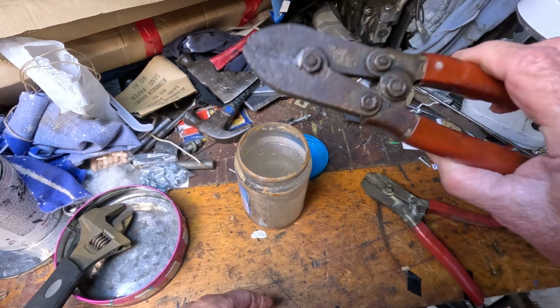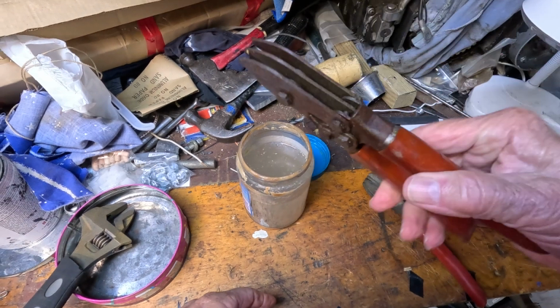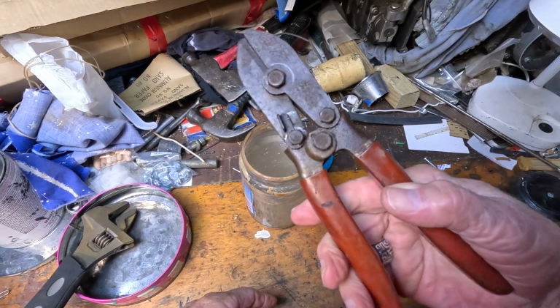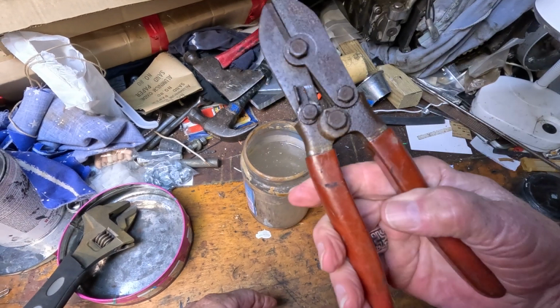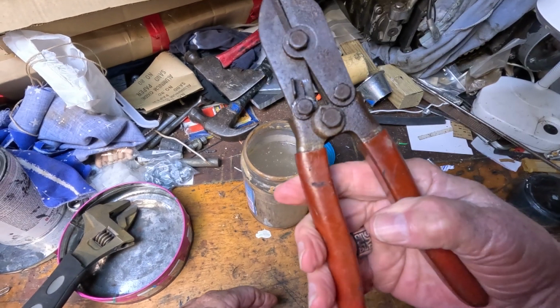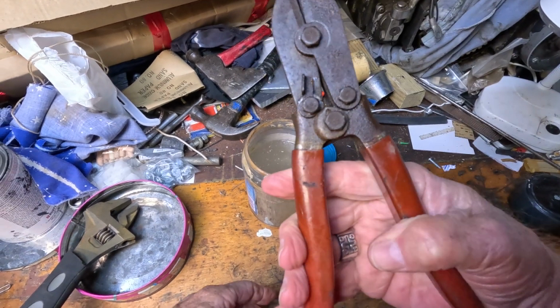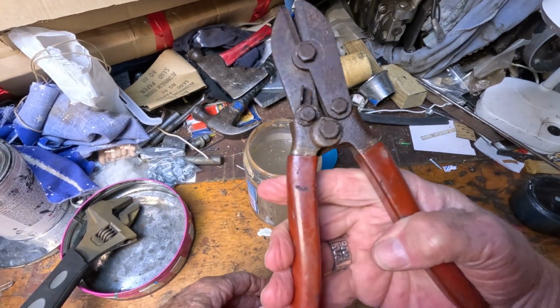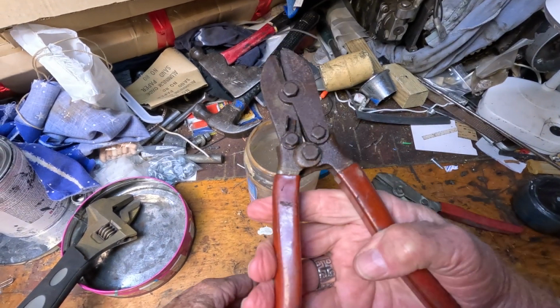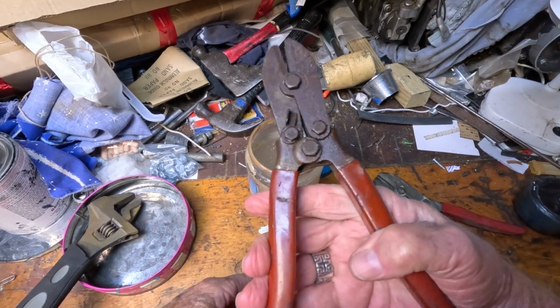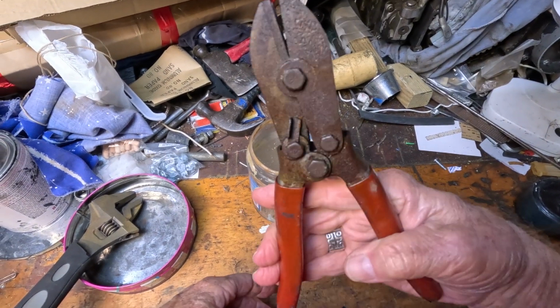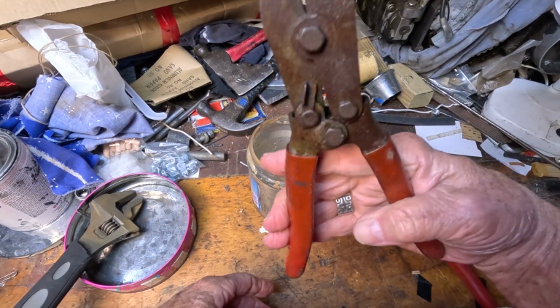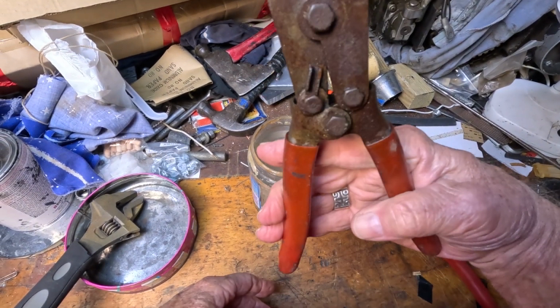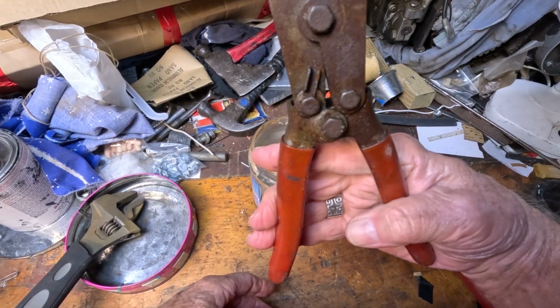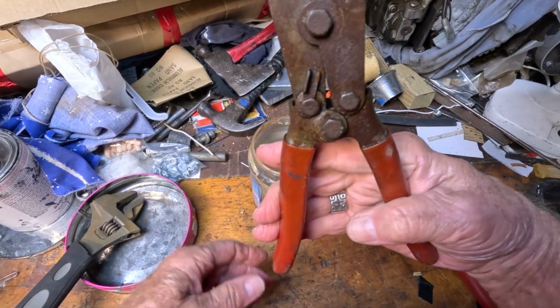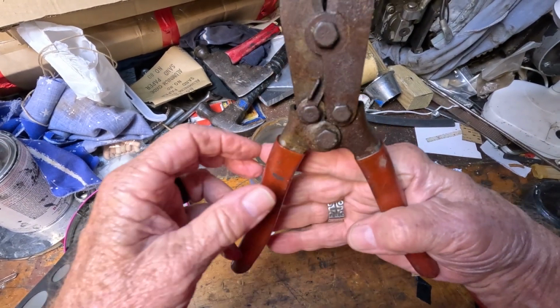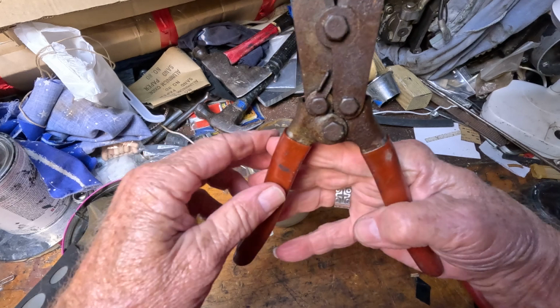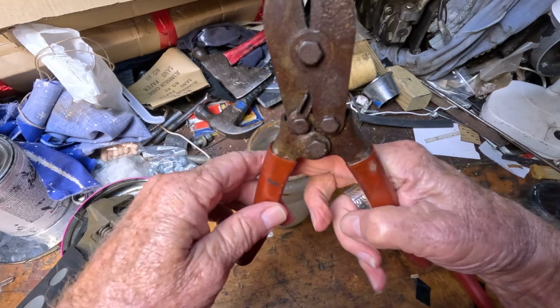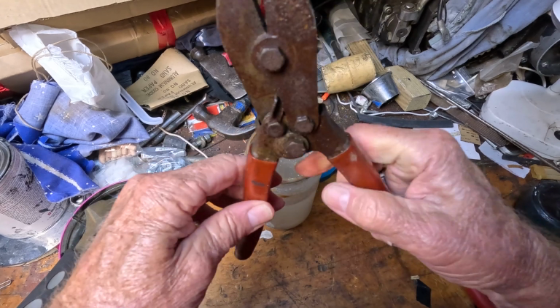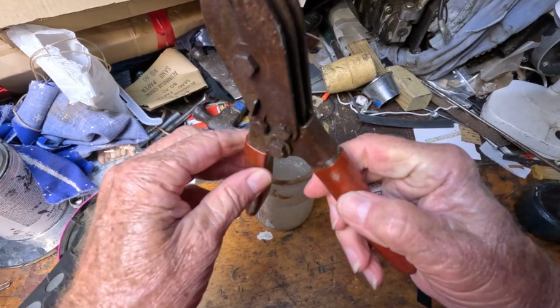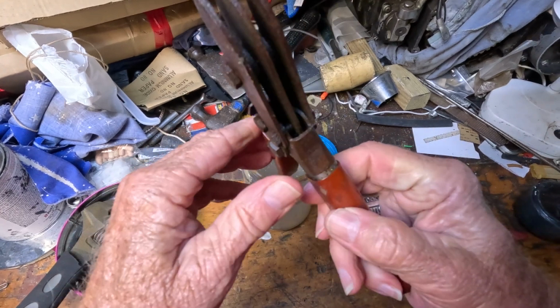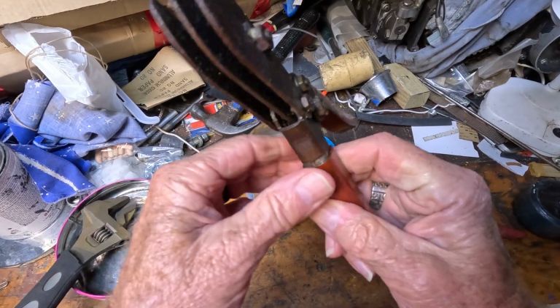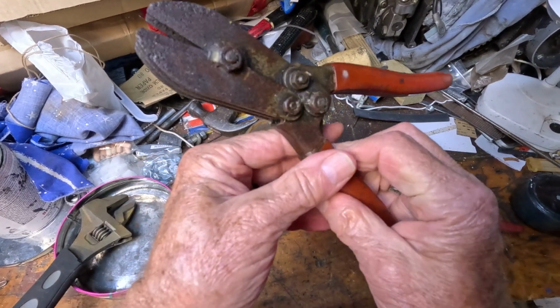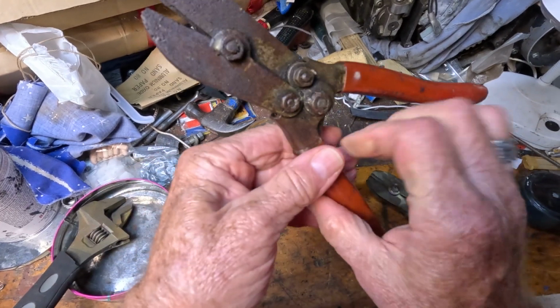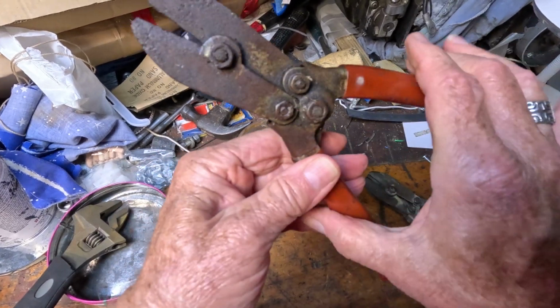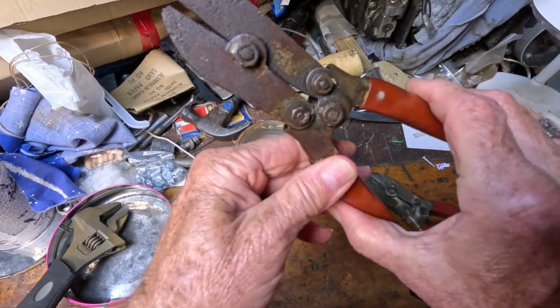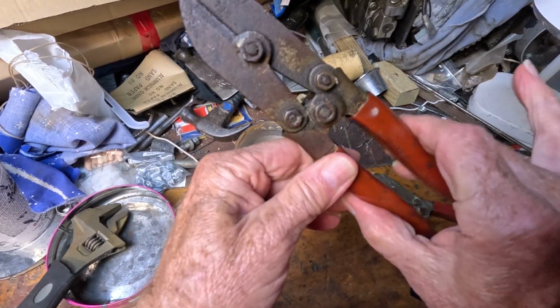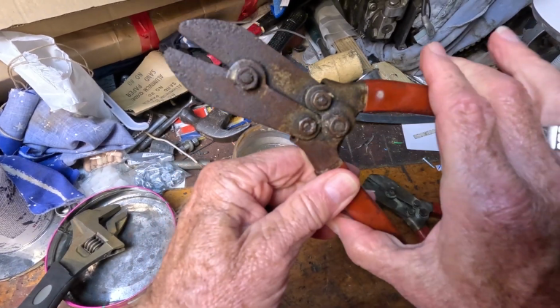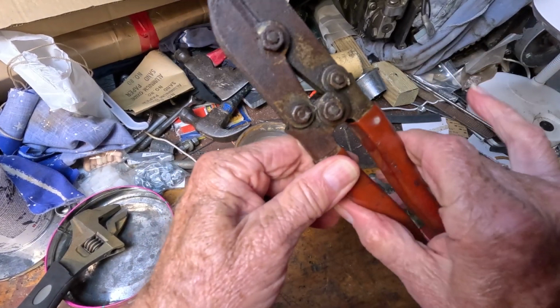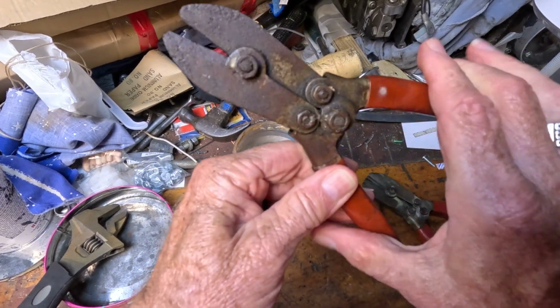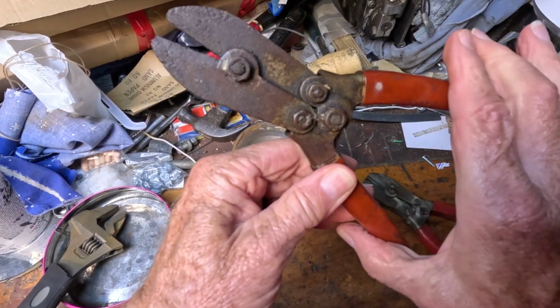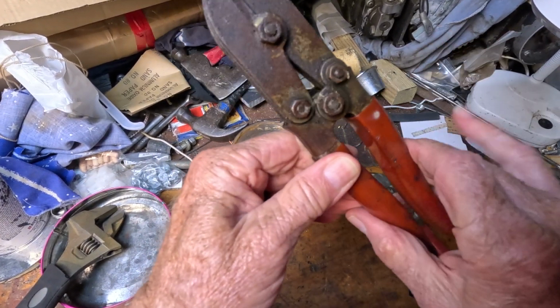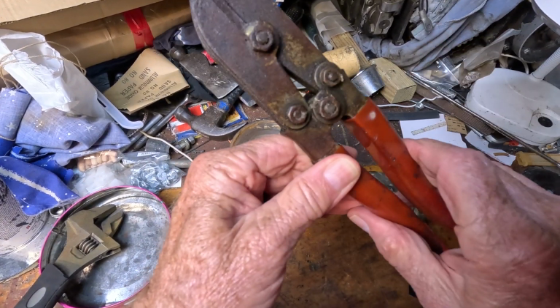So I got these crimpers here and they were left outside. As you can see they're pretty rusty — still operable, but they are rusty.